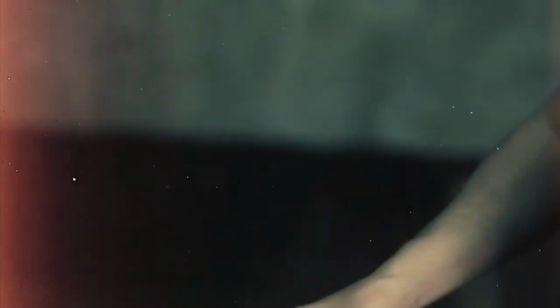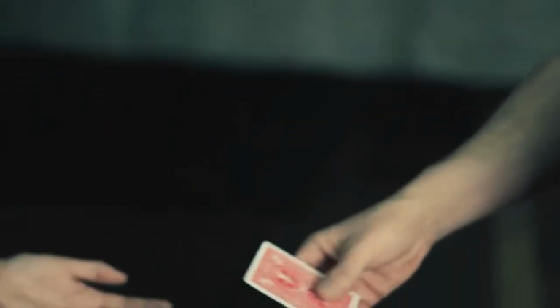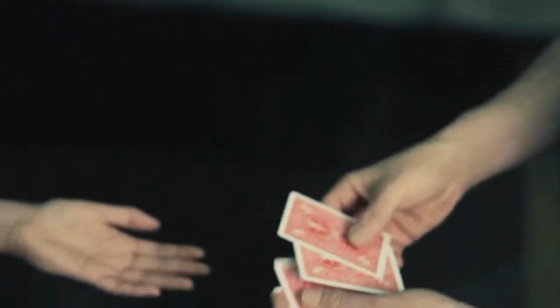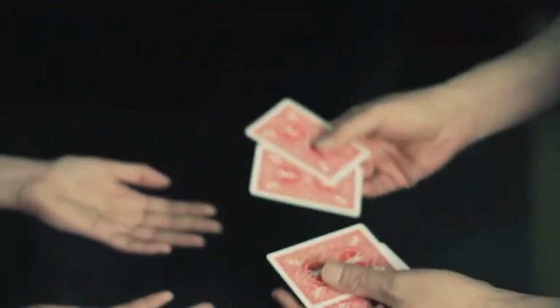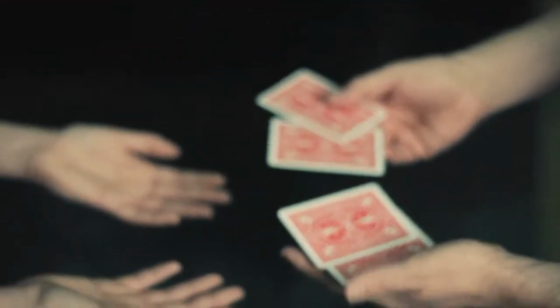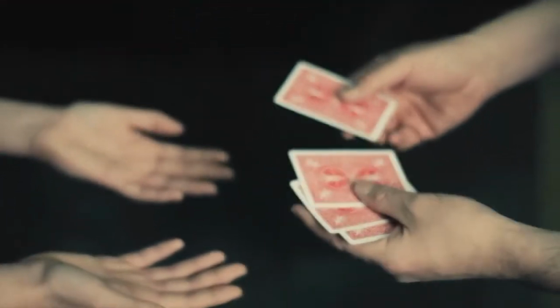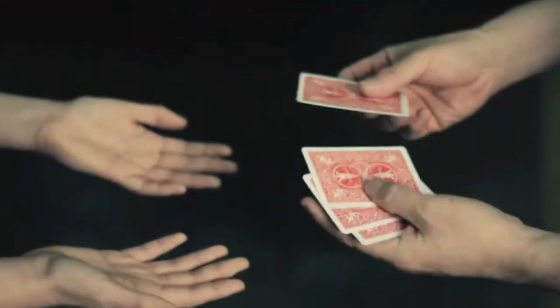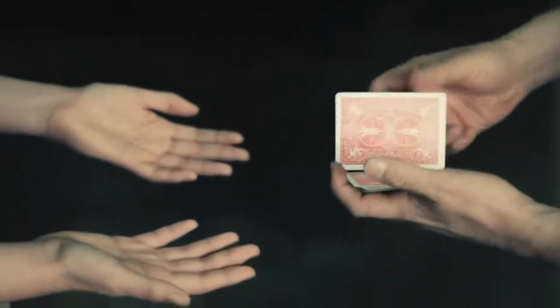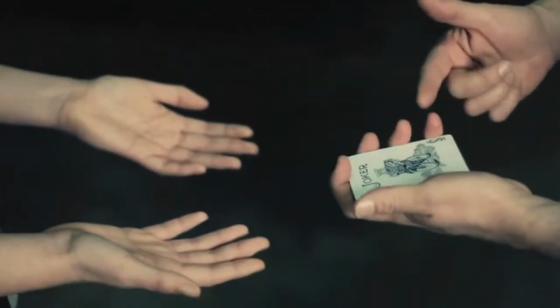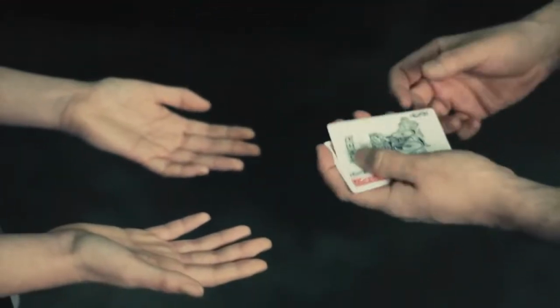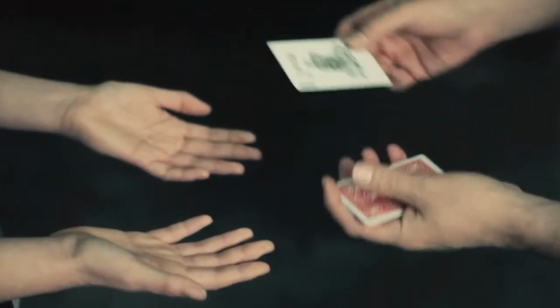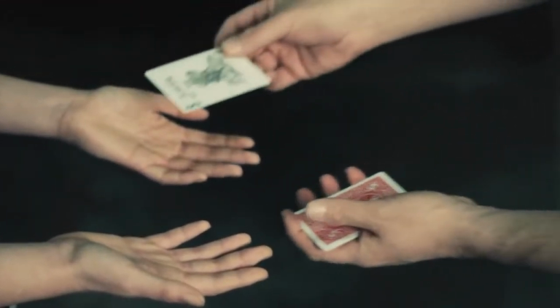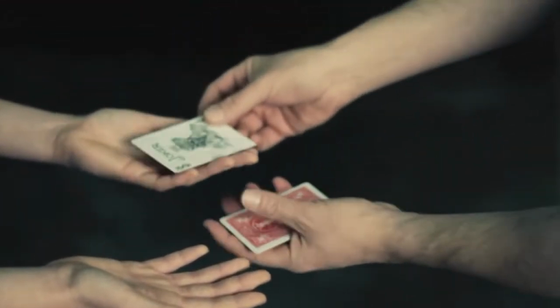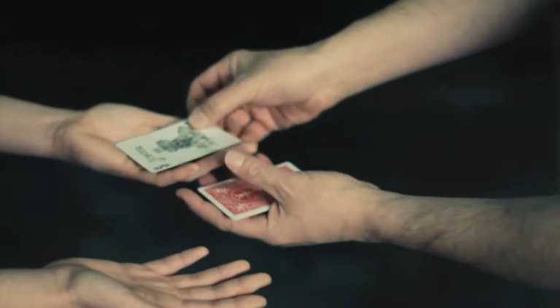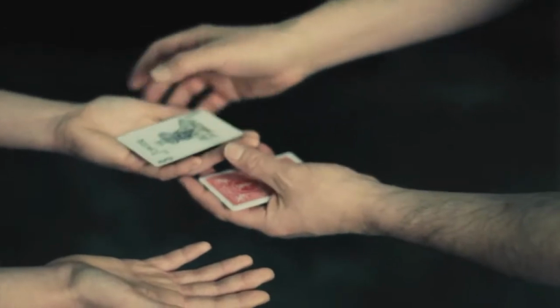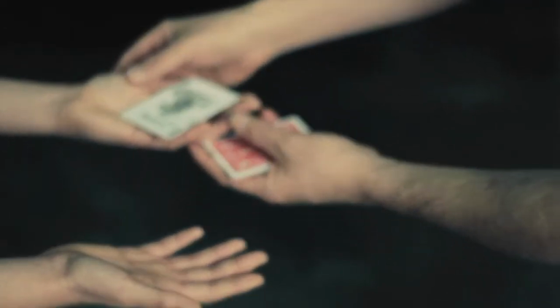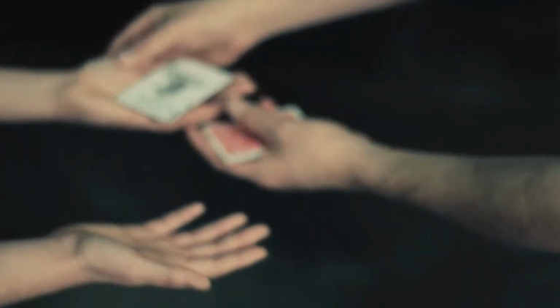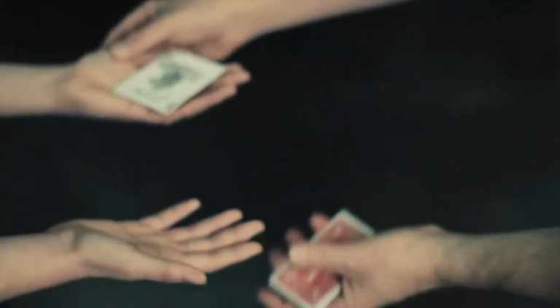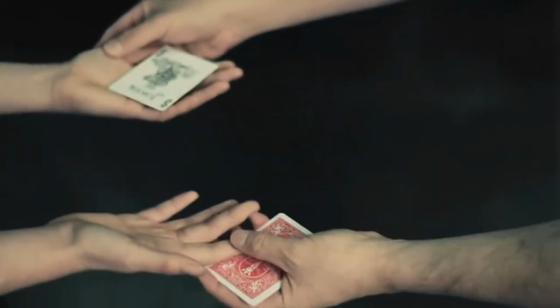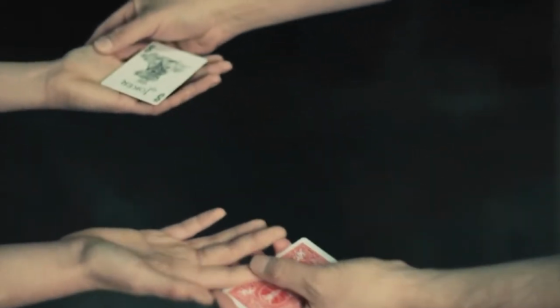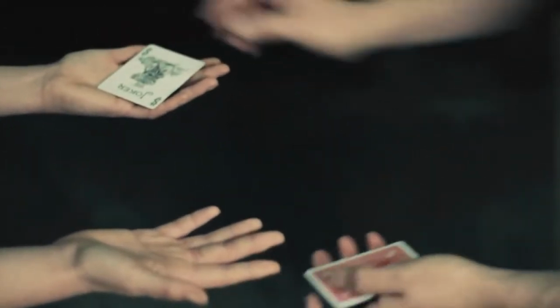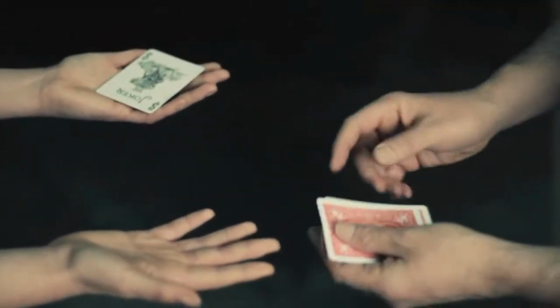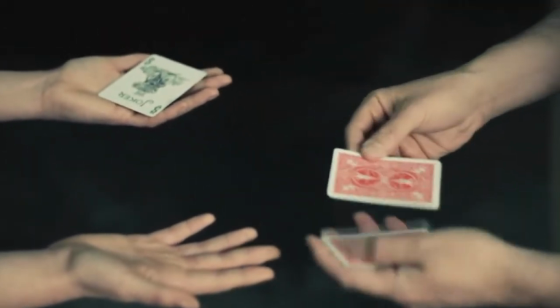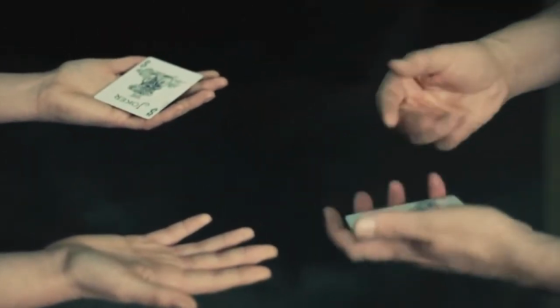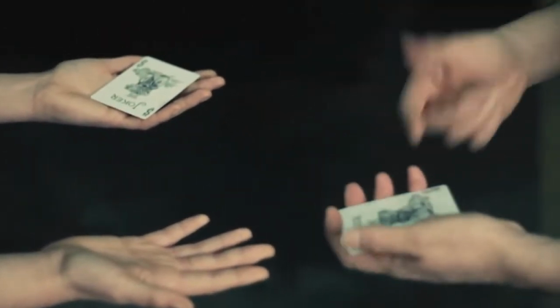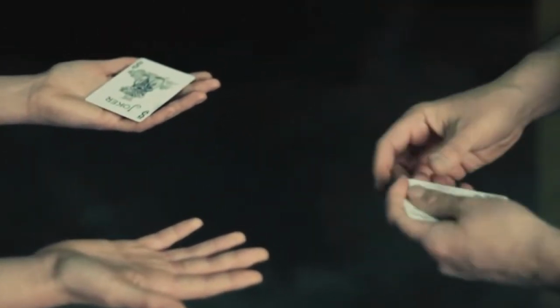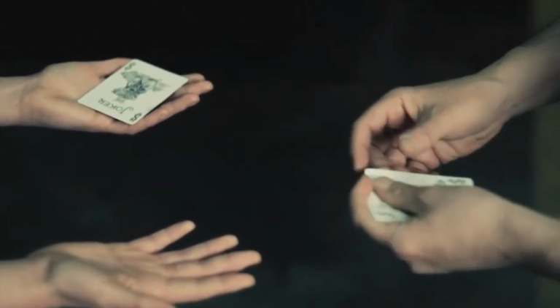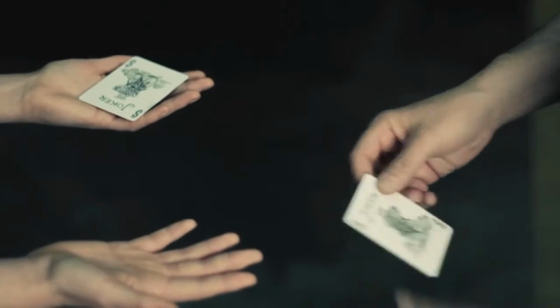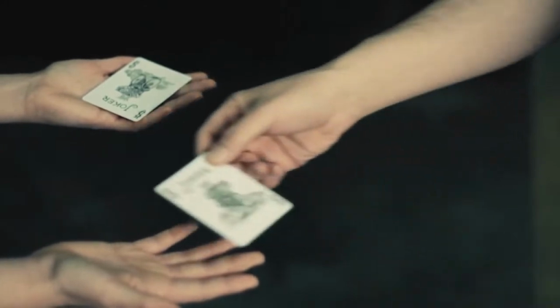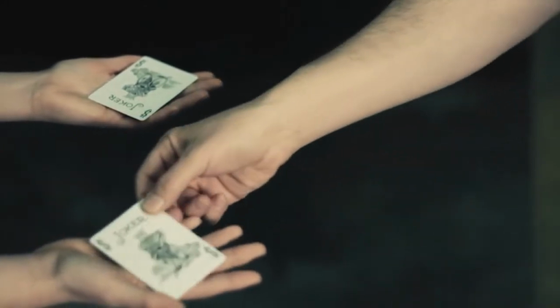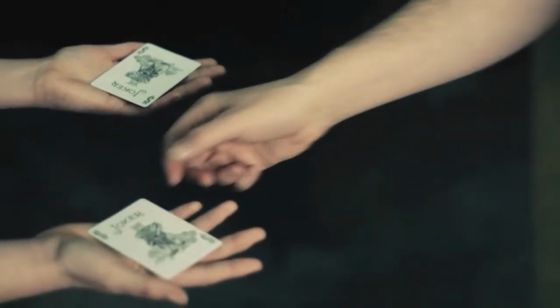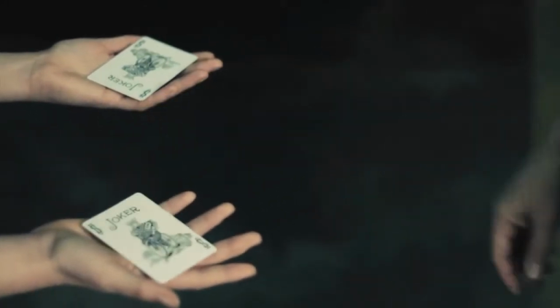A little something with four cards. Here, I'm going to put a joker into your hand right there, okay, just kind of hold on to it, just to separate your hands, it's perfect. And to make it interesting, we will use a second joker right there.